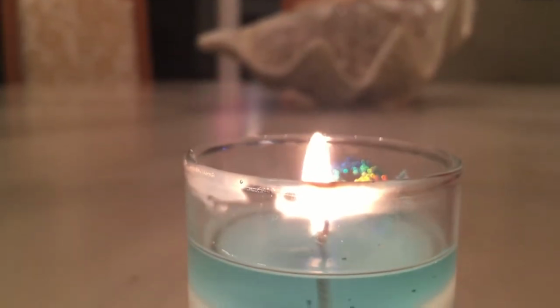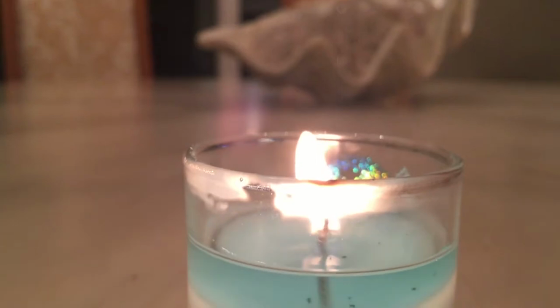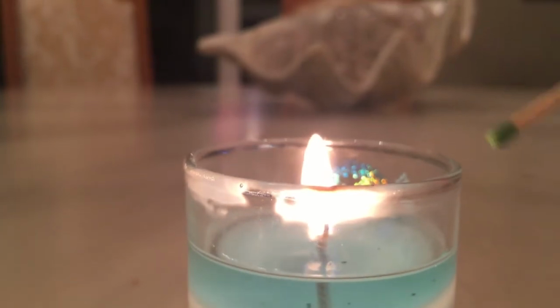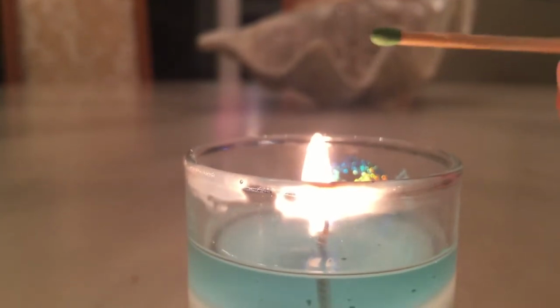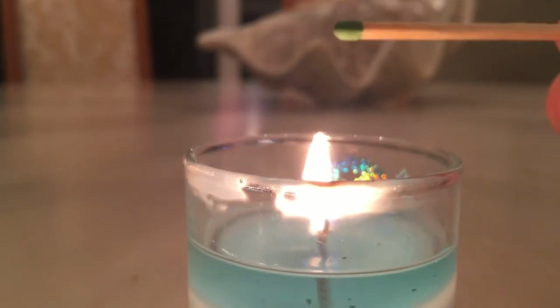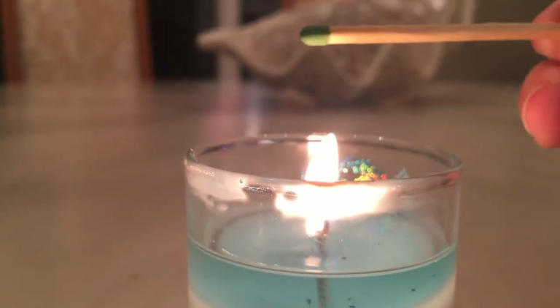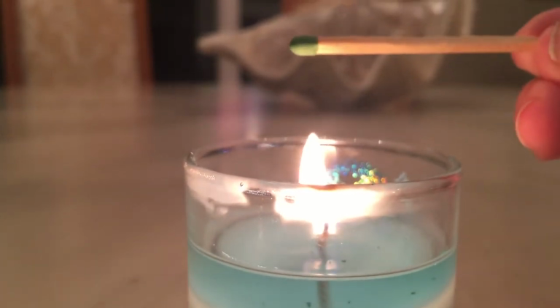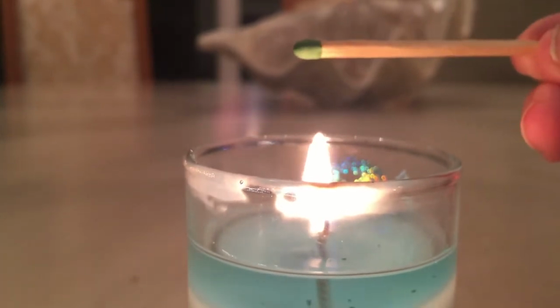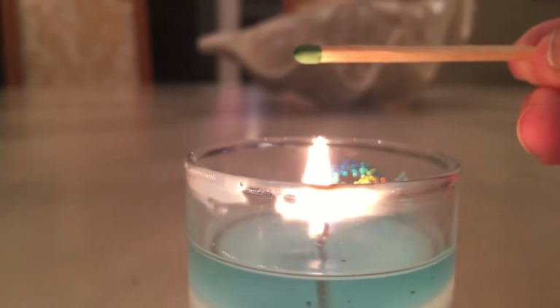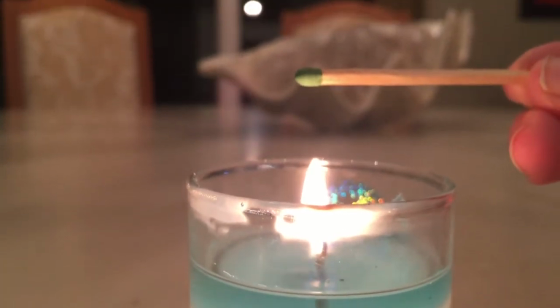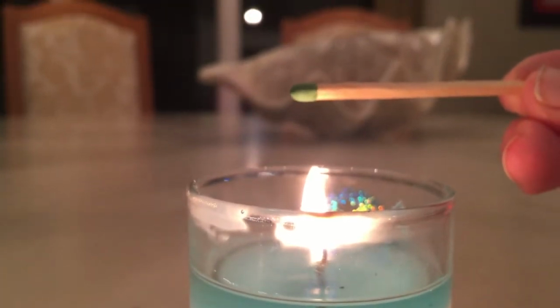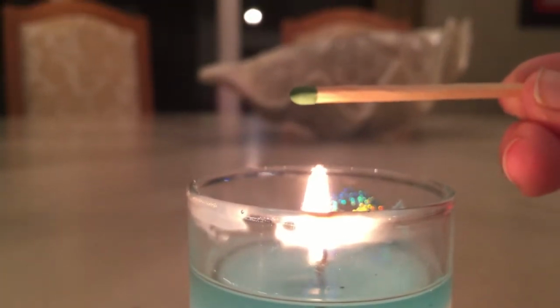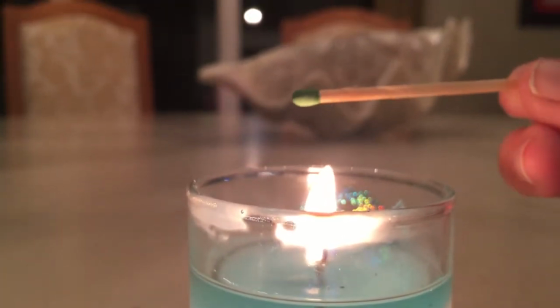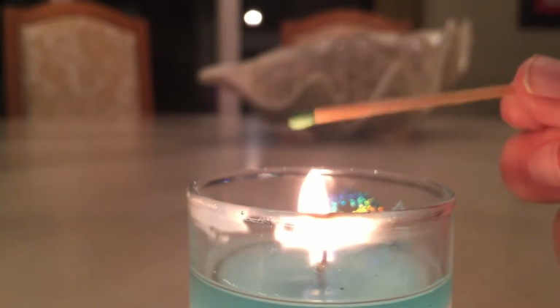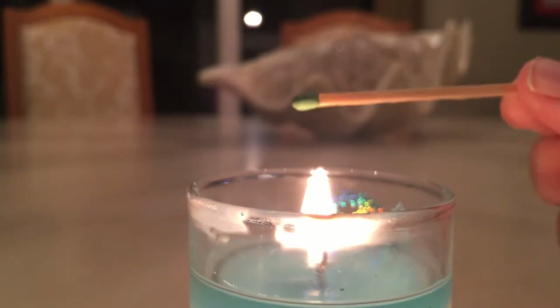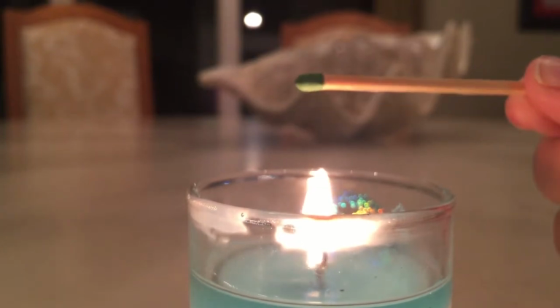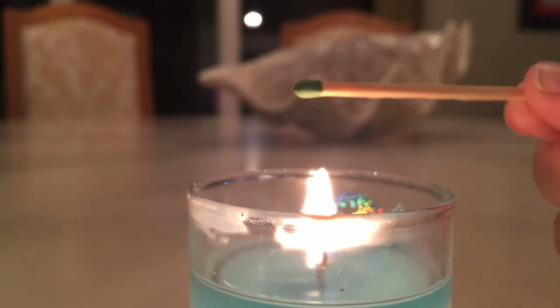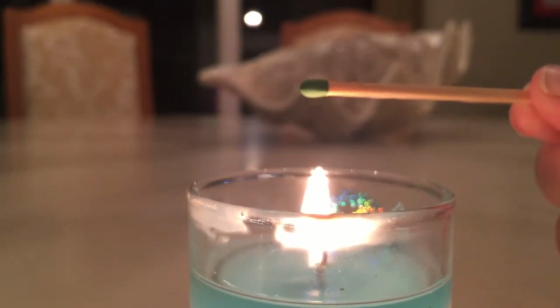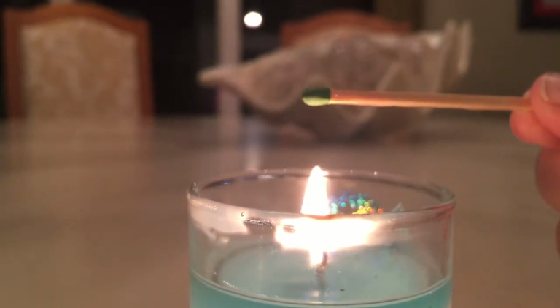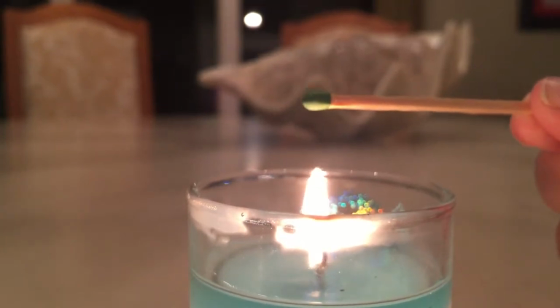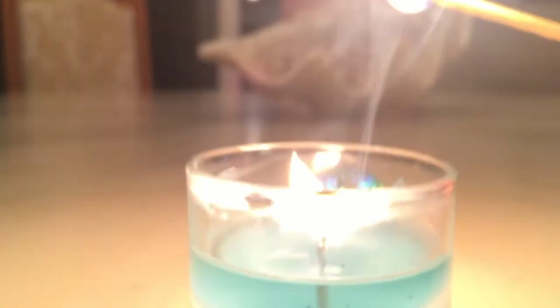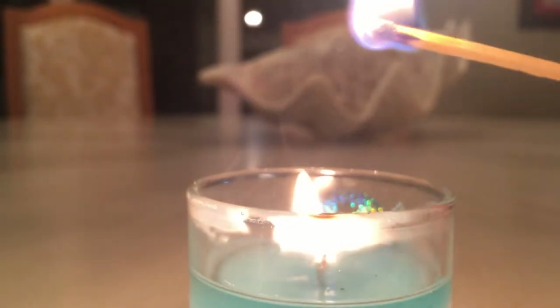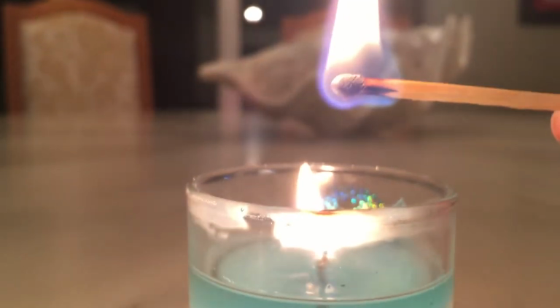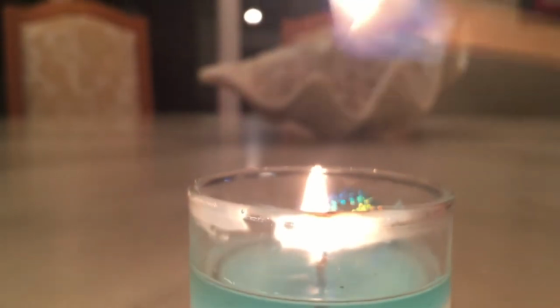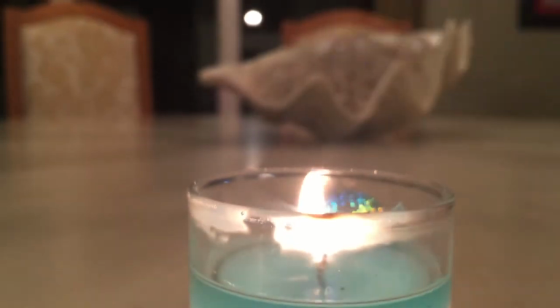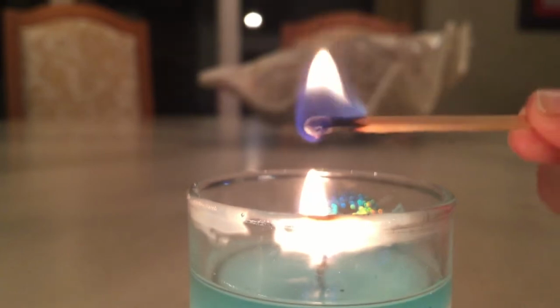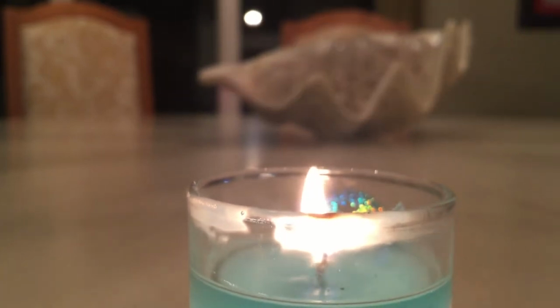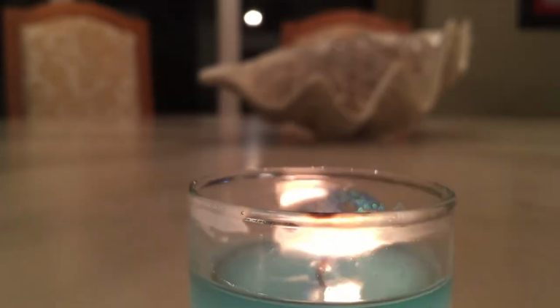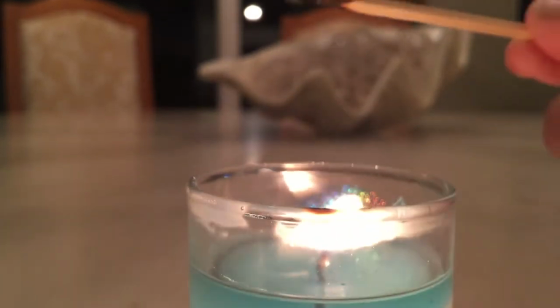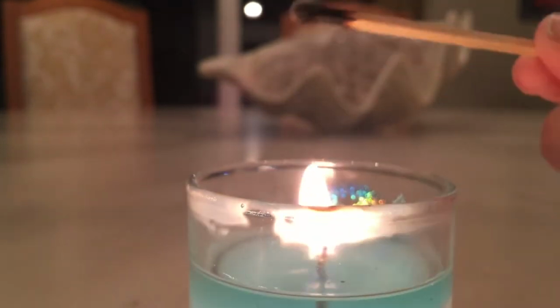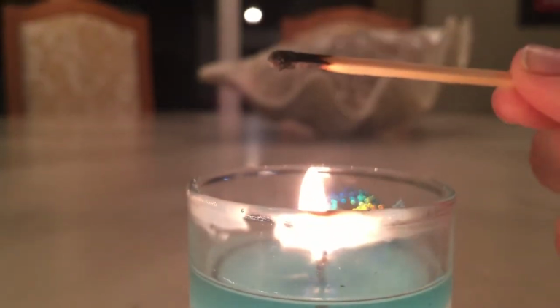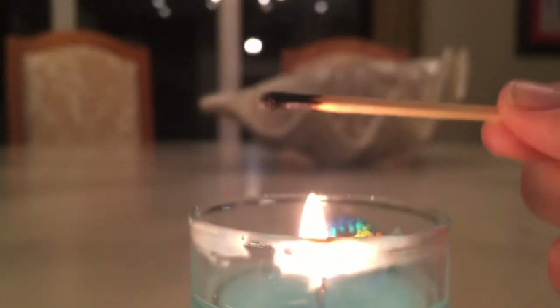Let's do it with another match head. Jeez, that shocked me. Ready? Here it is again.